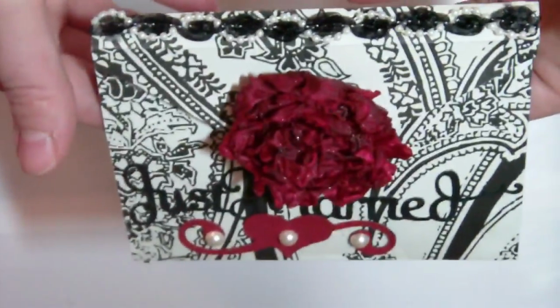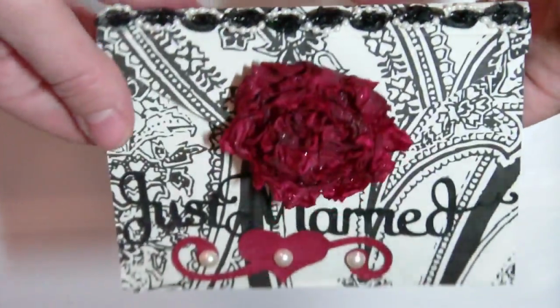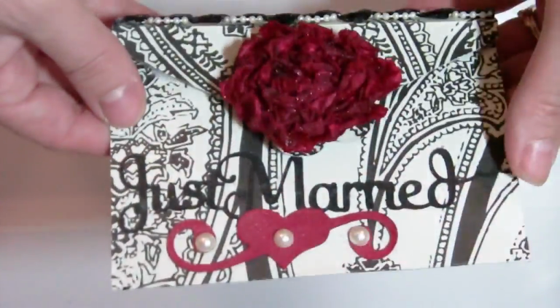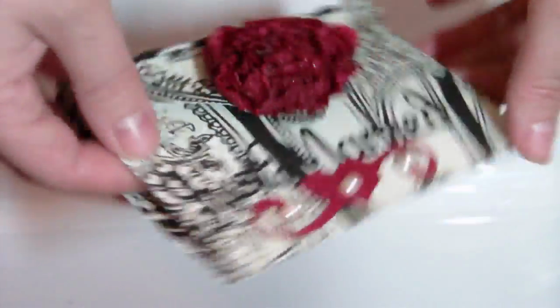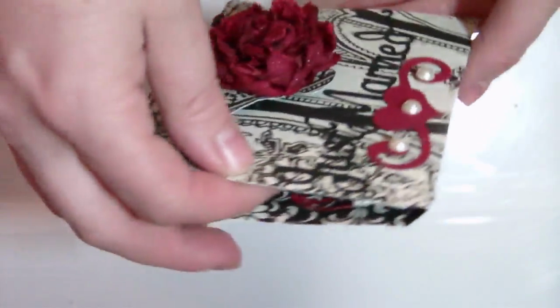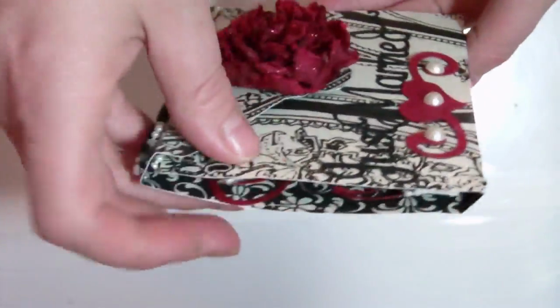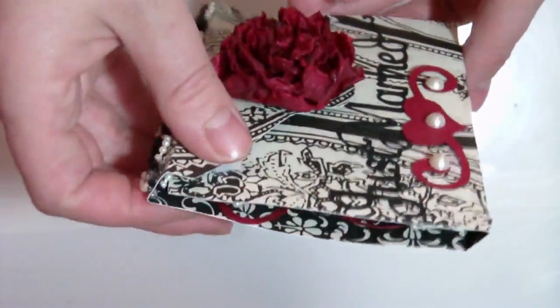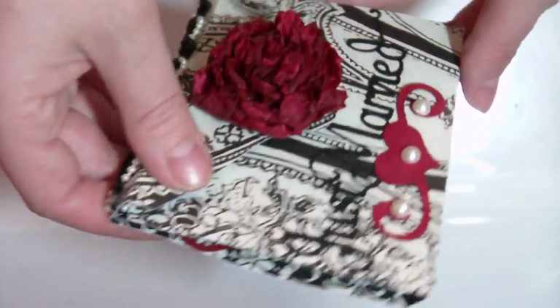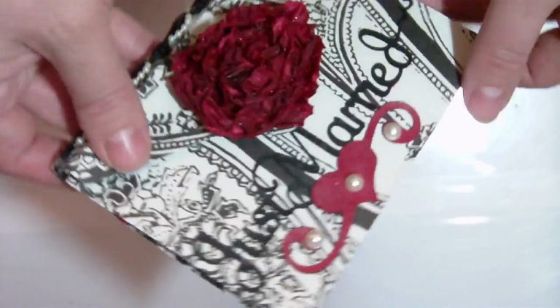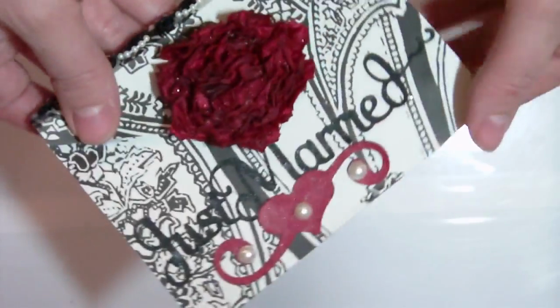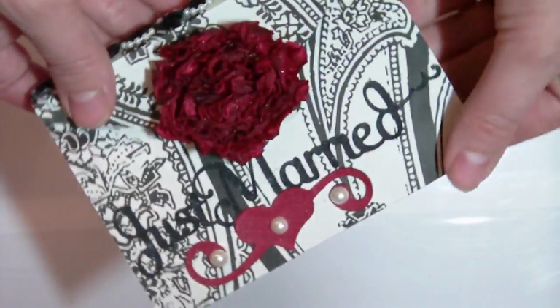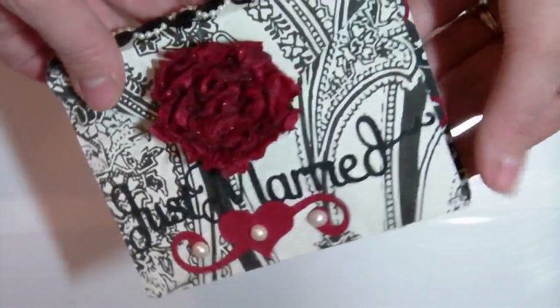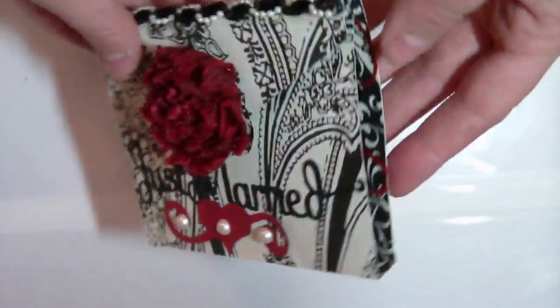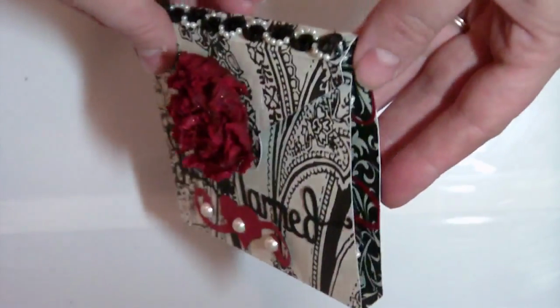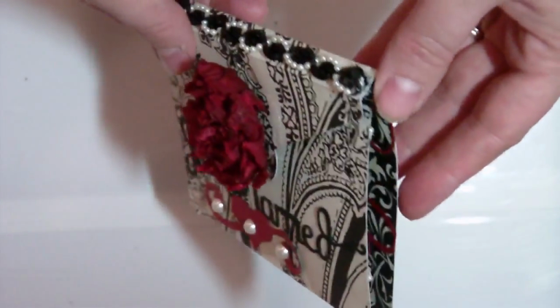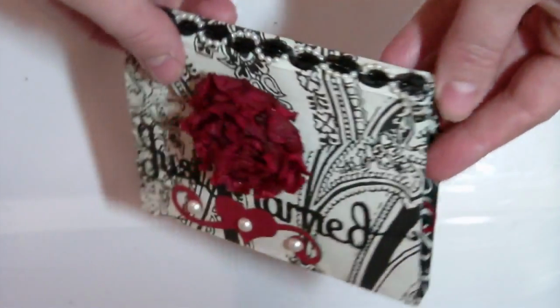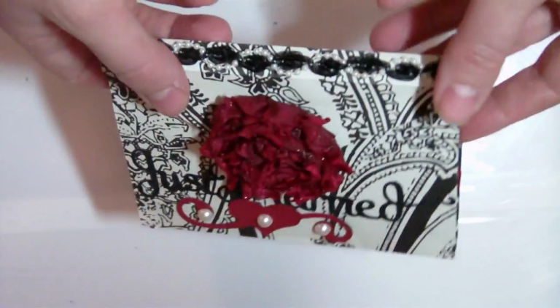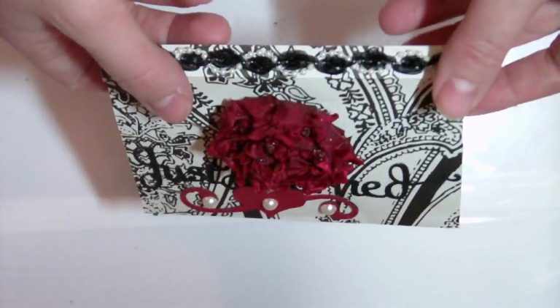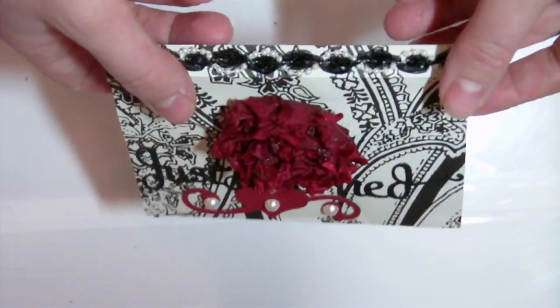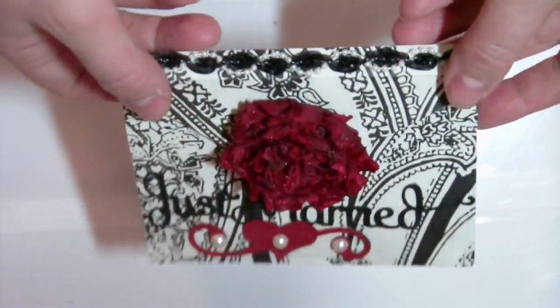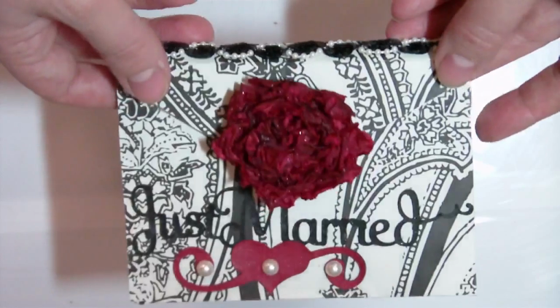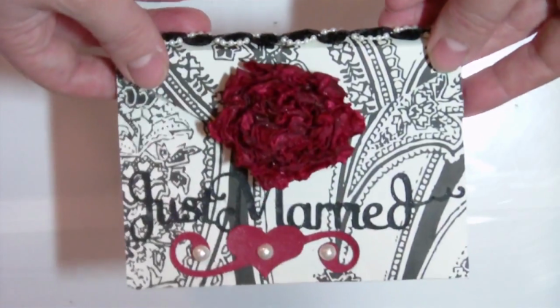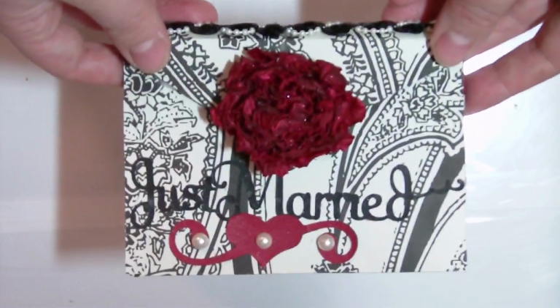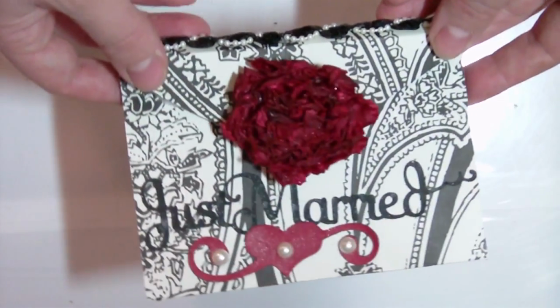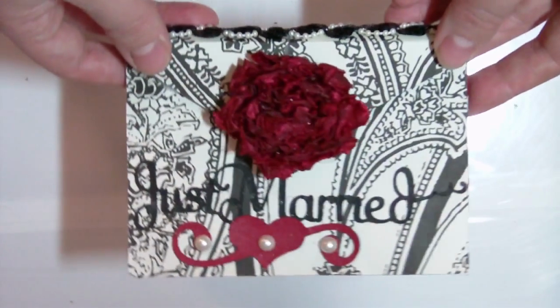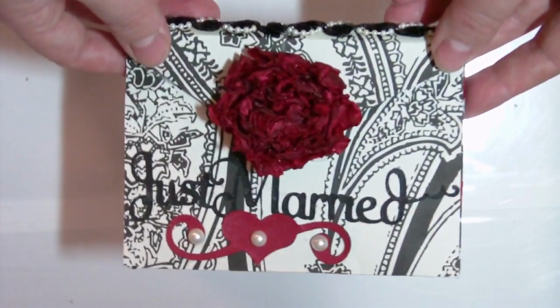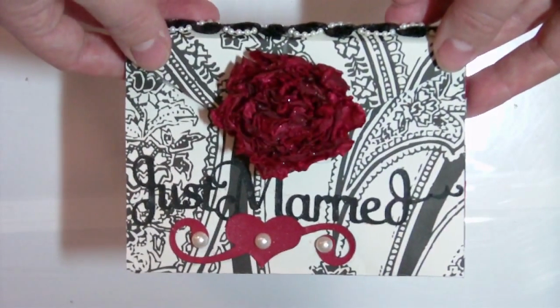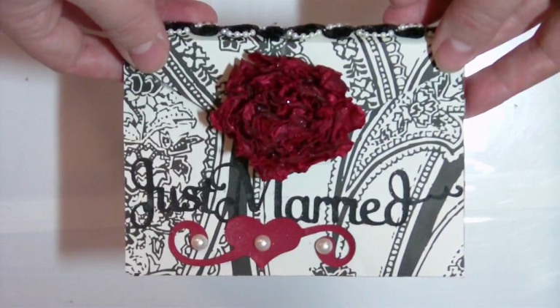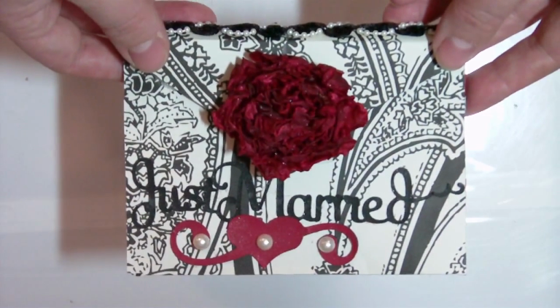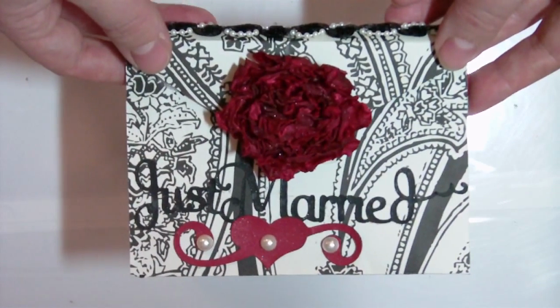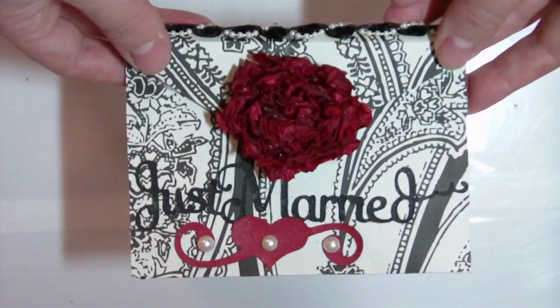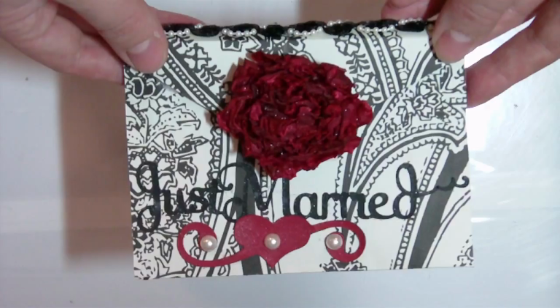As you can see it is just absolutely beautiful. I think this card would be great for invitations and it could be used for other occasions. Once again that is from Fabulous Finds which is a wonderful cartridge - it has lots of goodies on there.